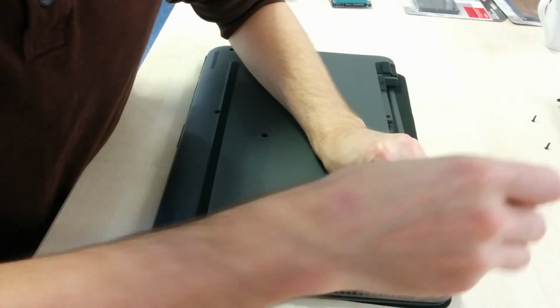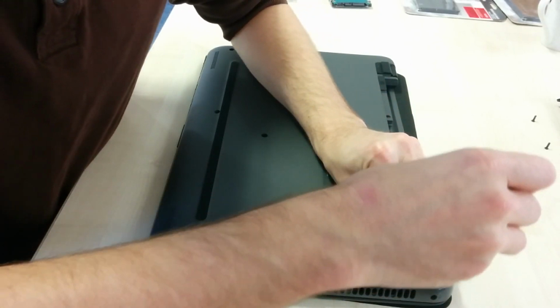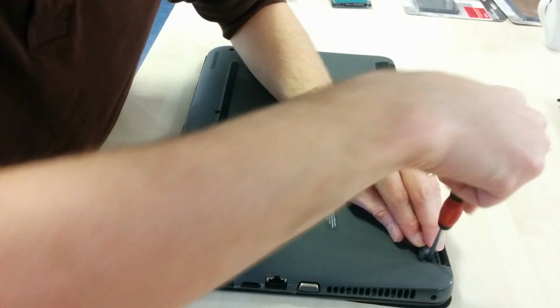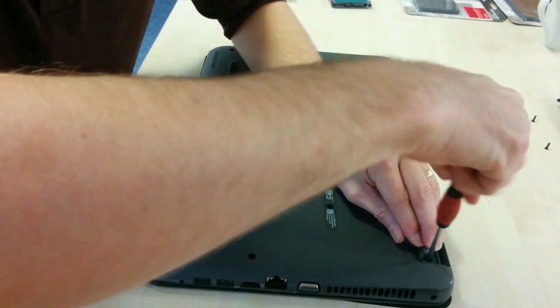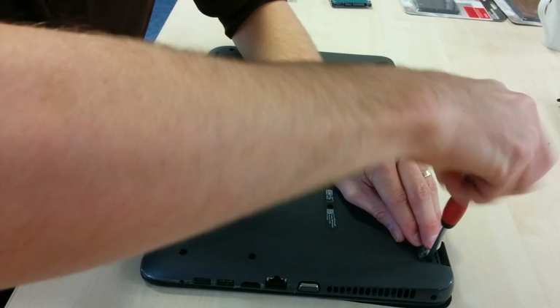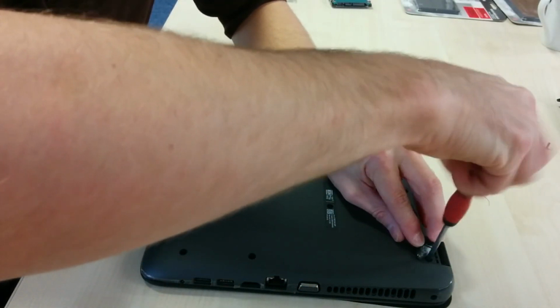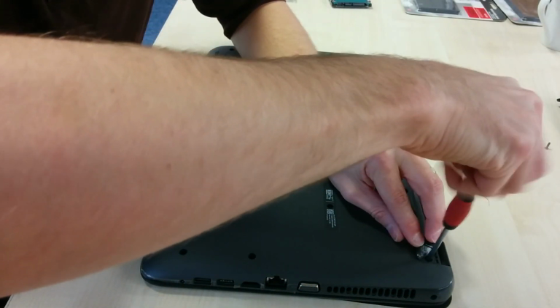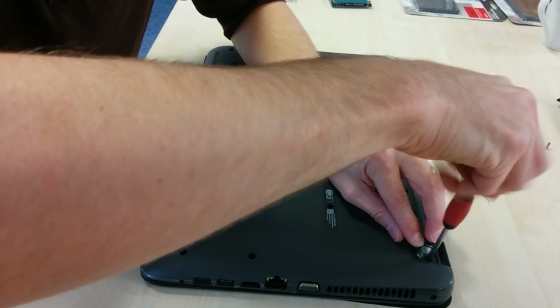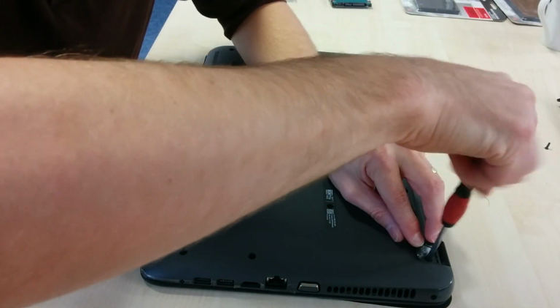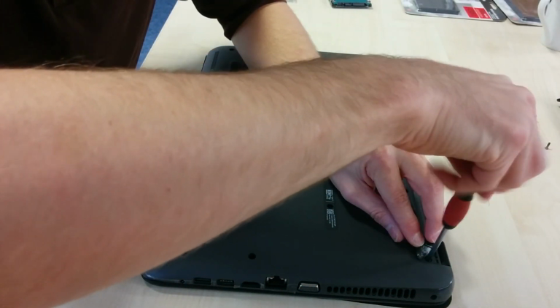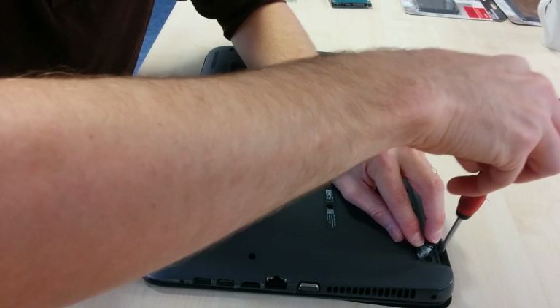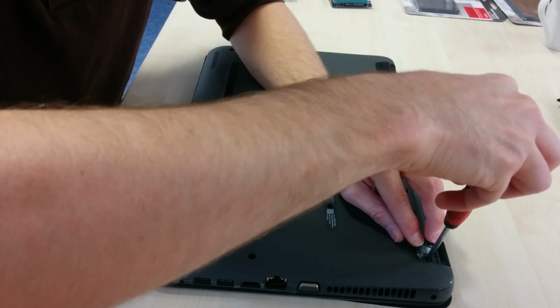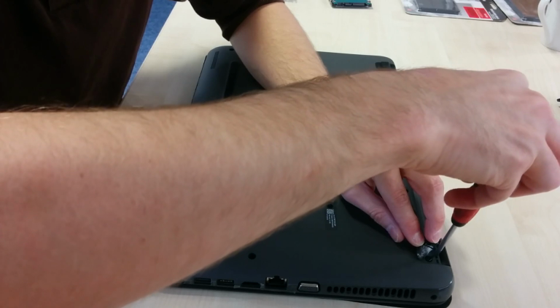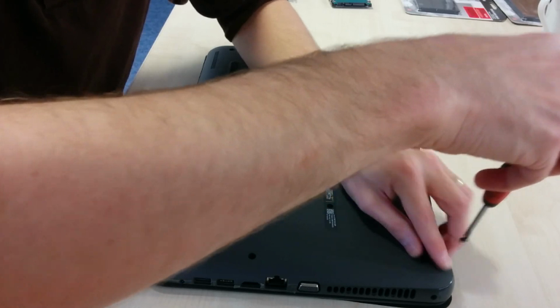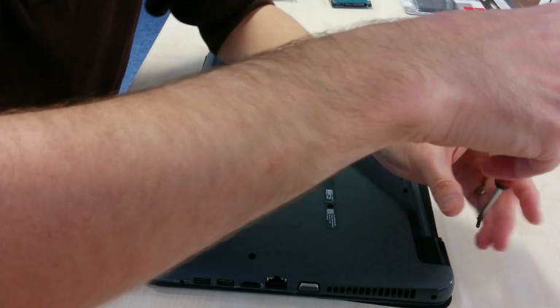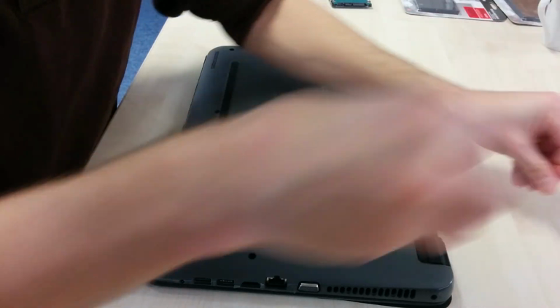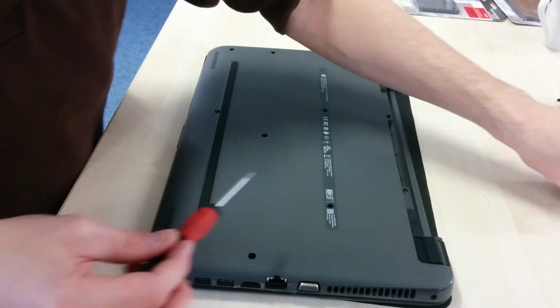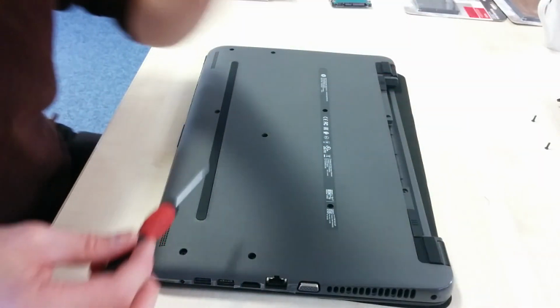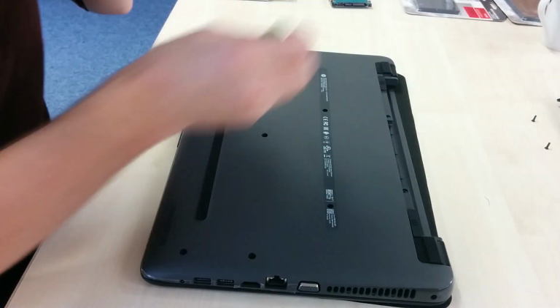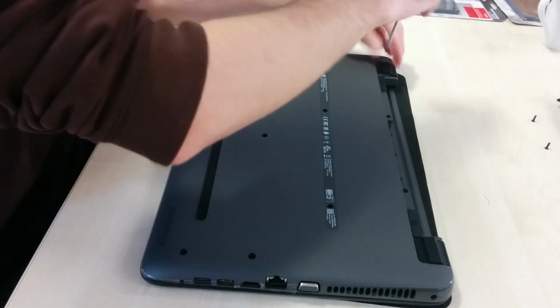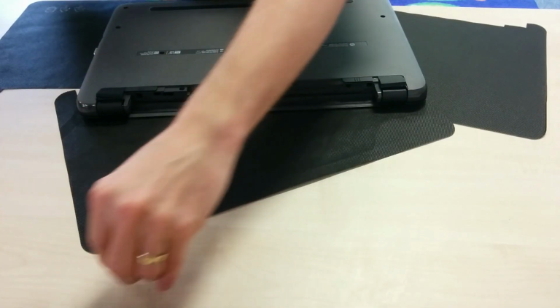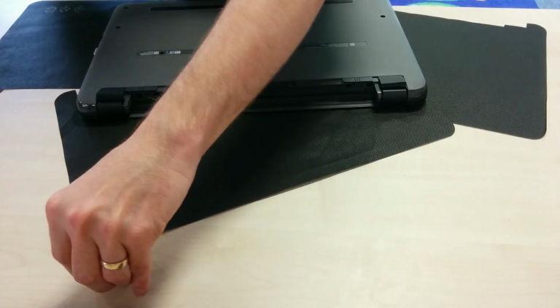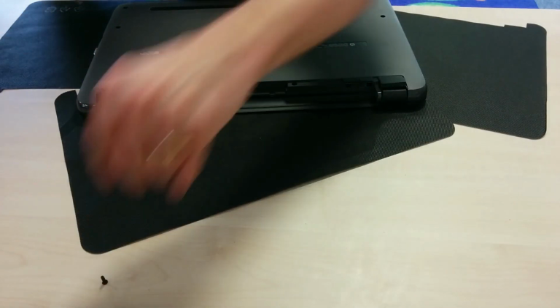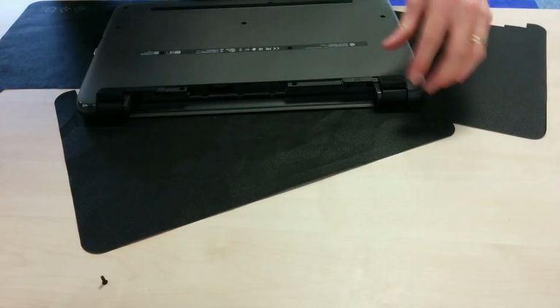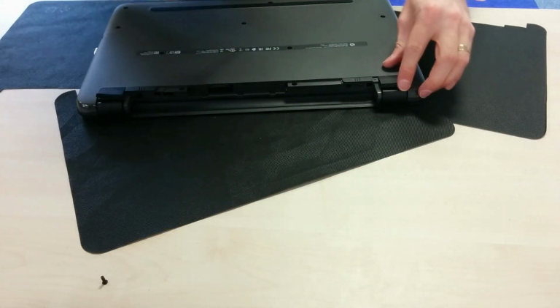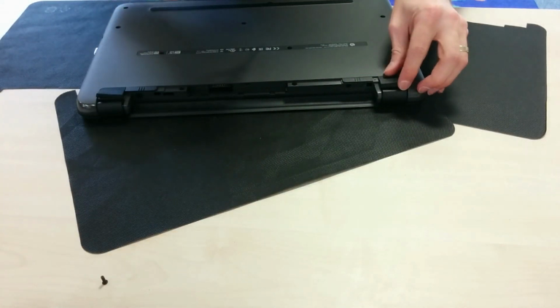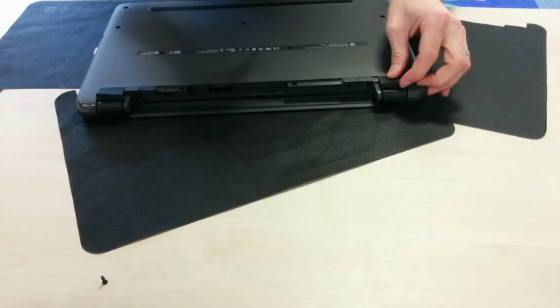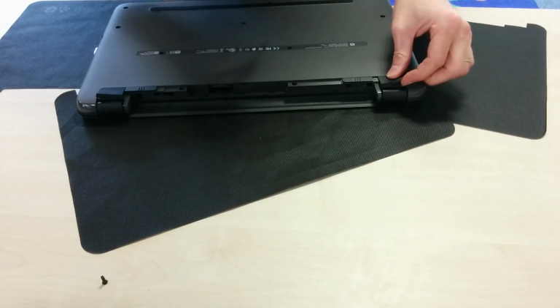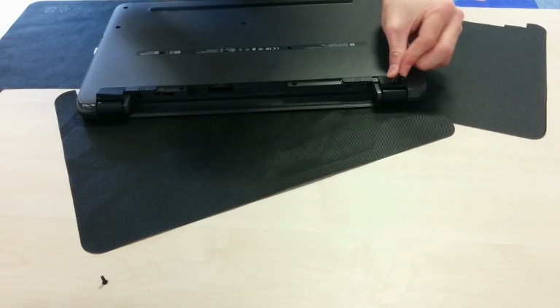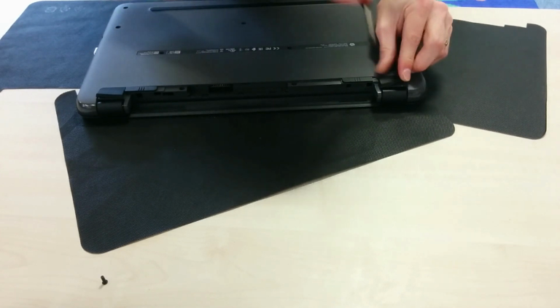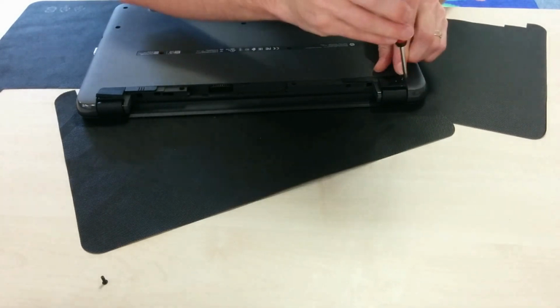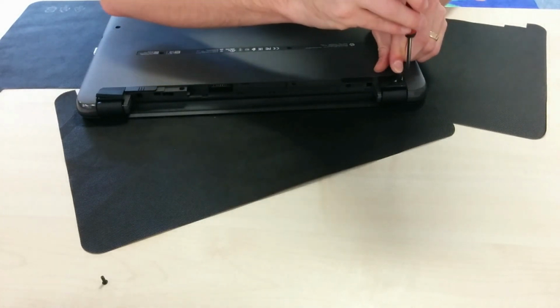You just need to lift off or slightly unpeel the rubber foot and unscrew and remove the screw, and then one on the other side of the laptop on the opposite side.